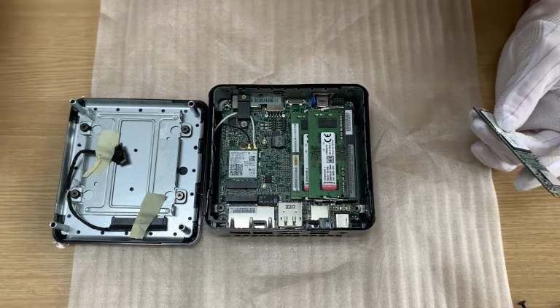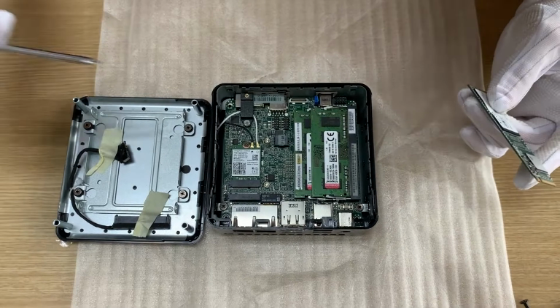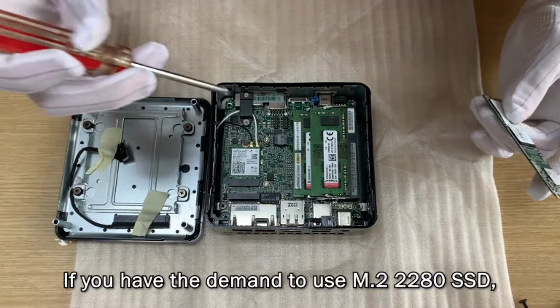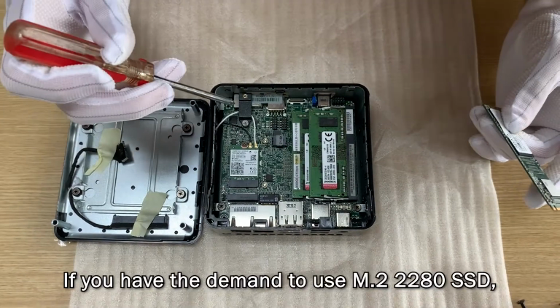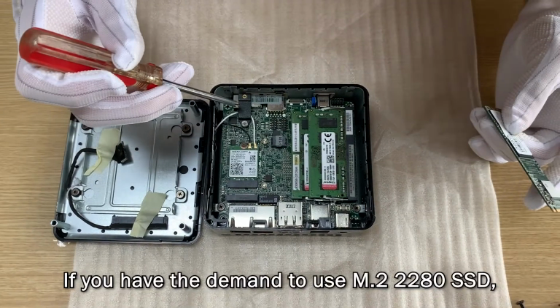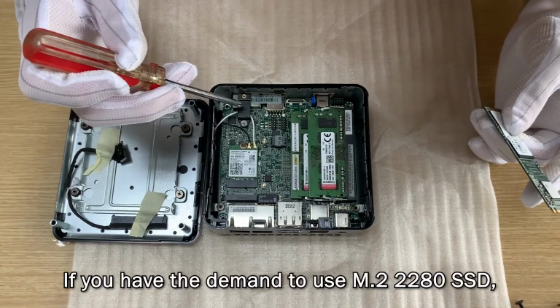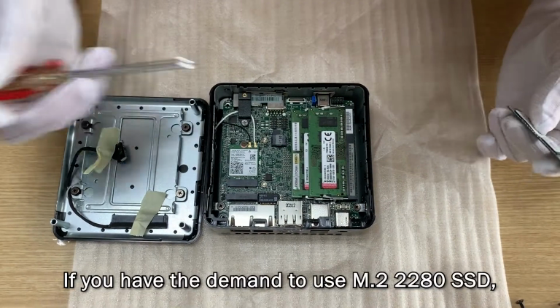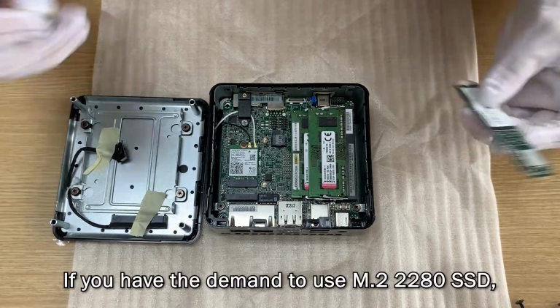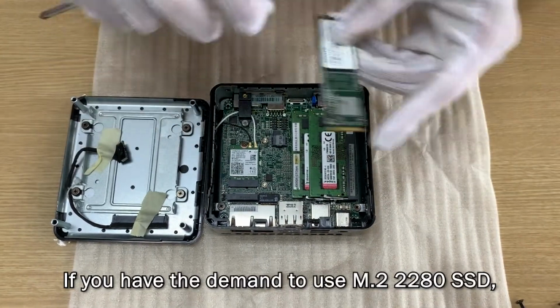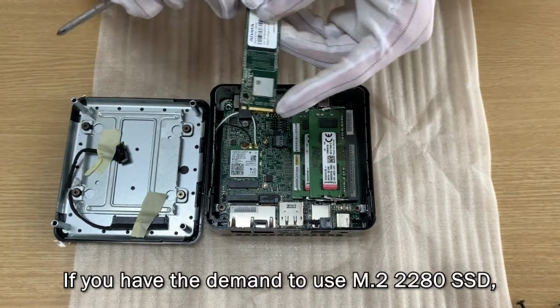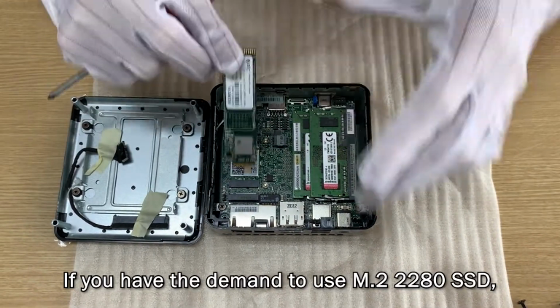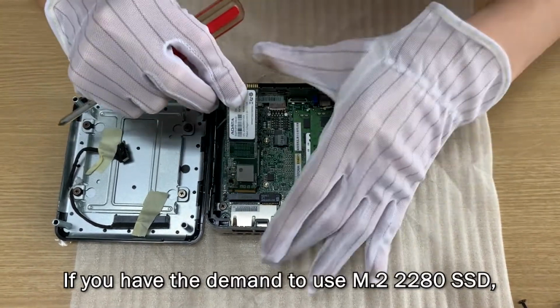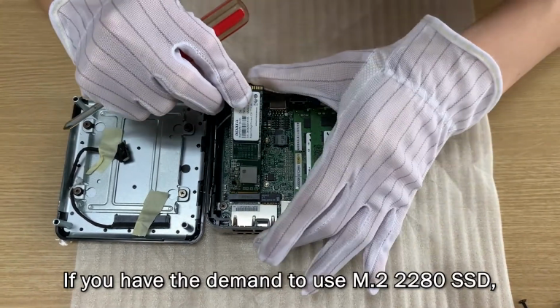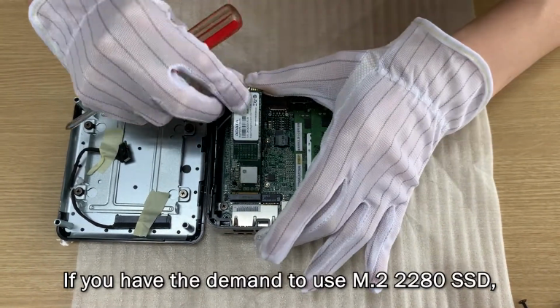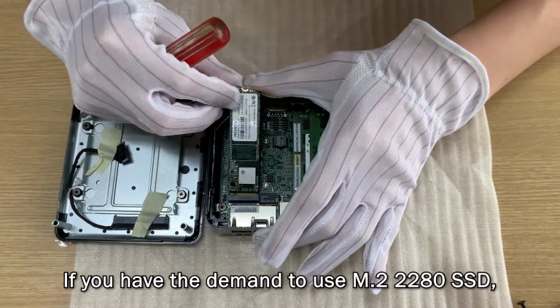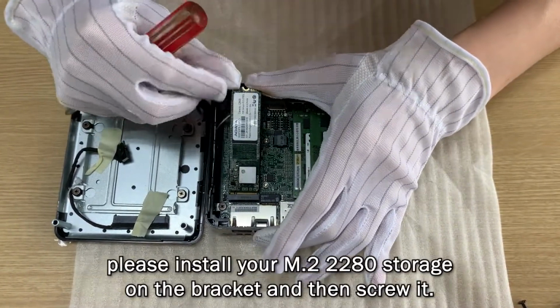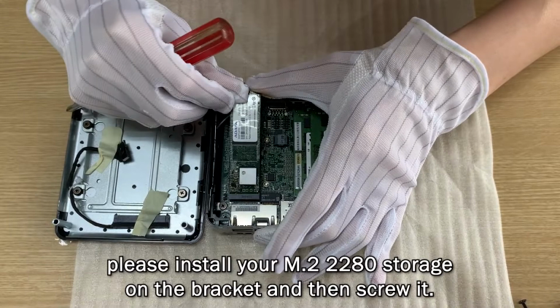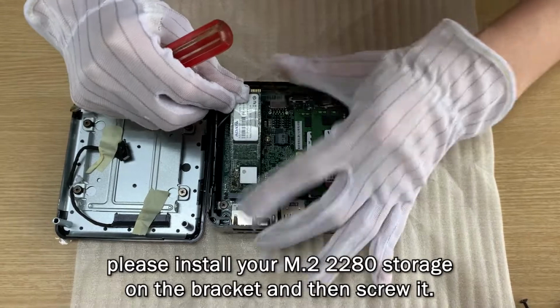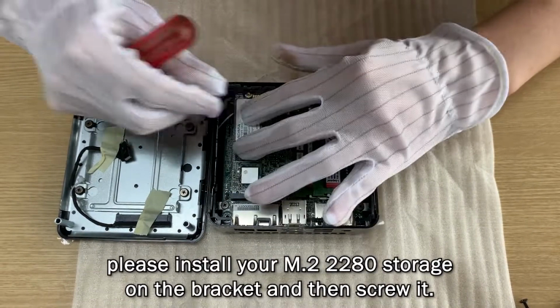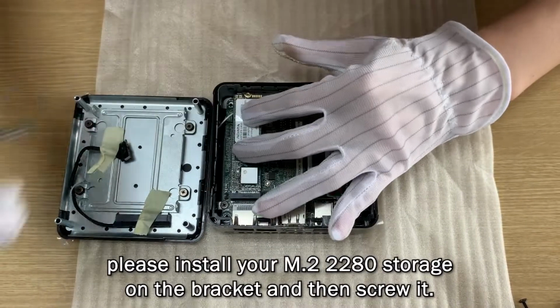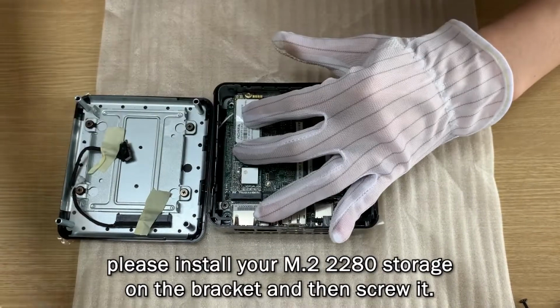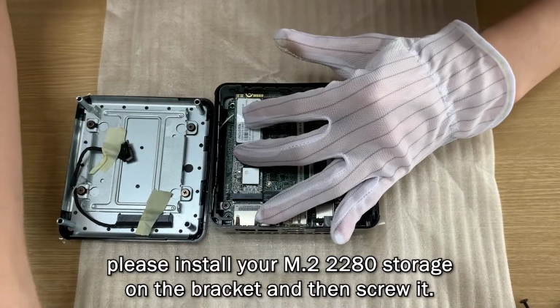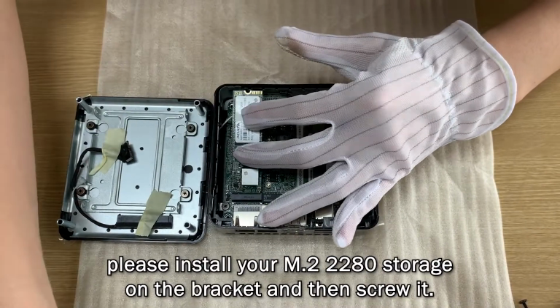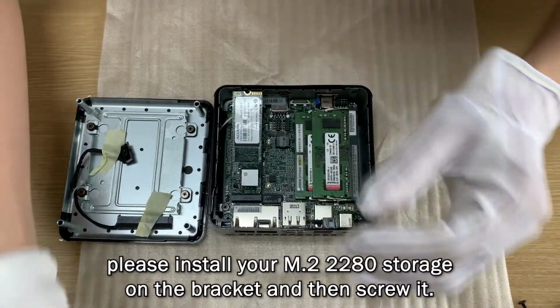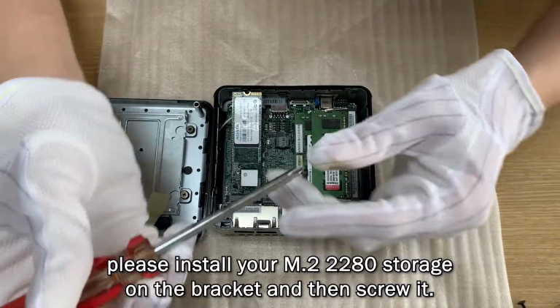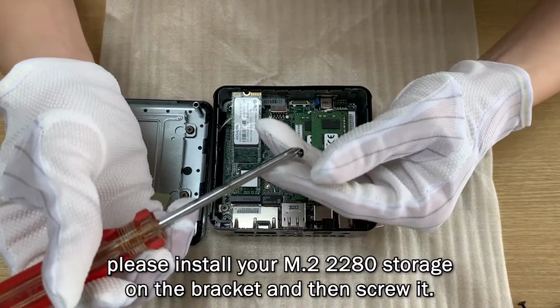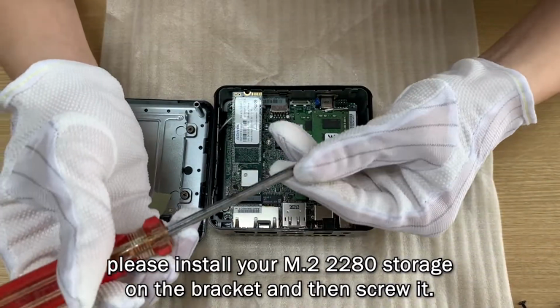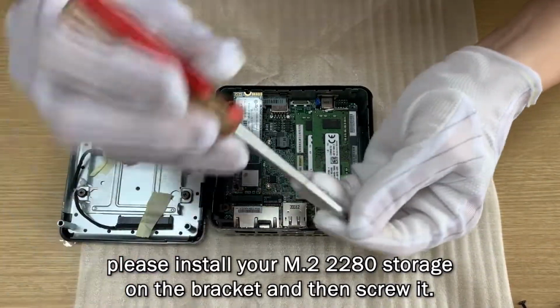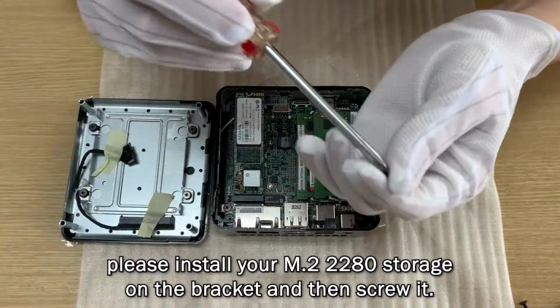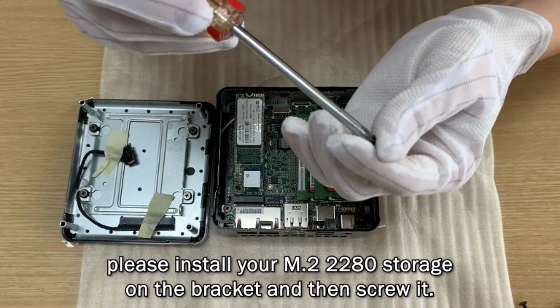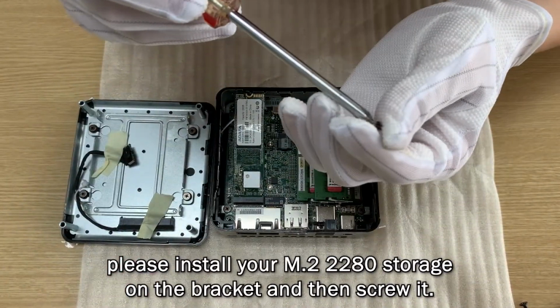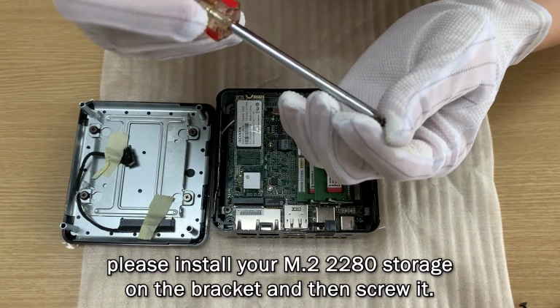If you have the demand to use an M.2 2280 SSD, please install your M.2 2280 storage on the bracket and then screw it.